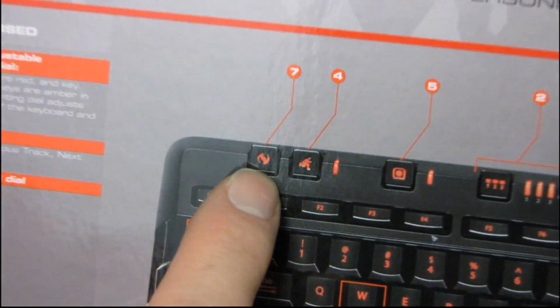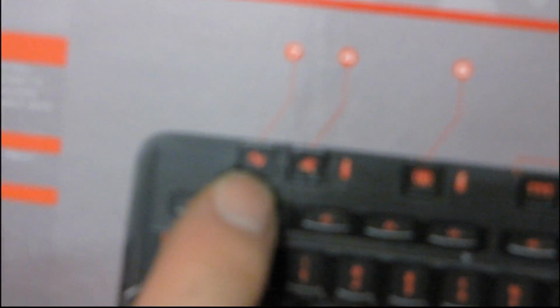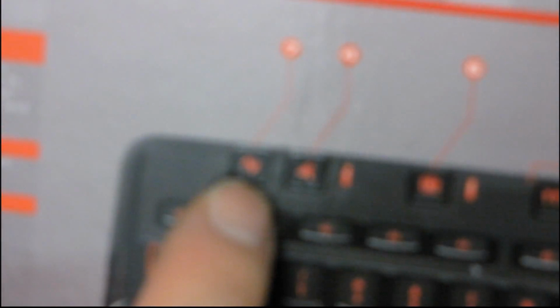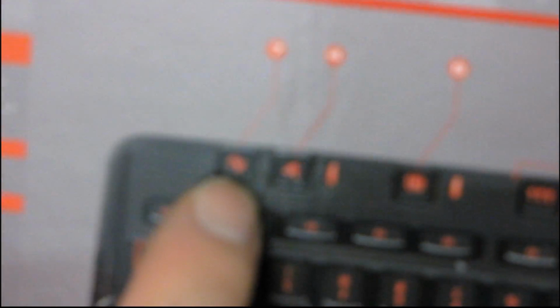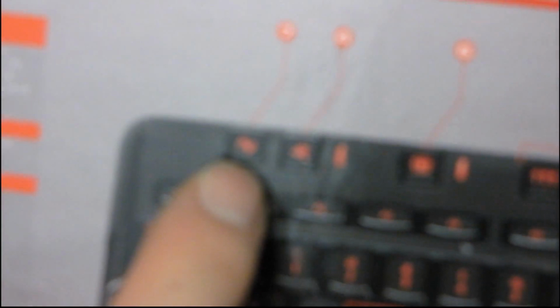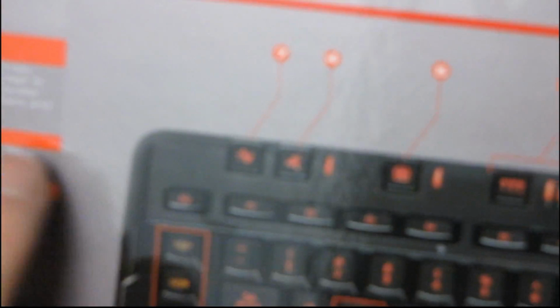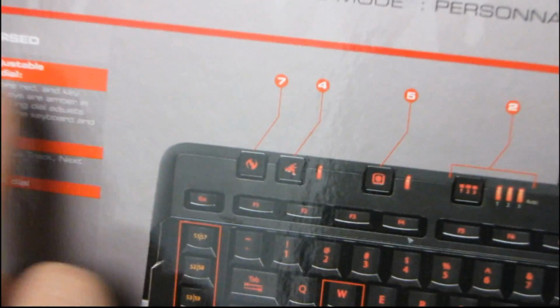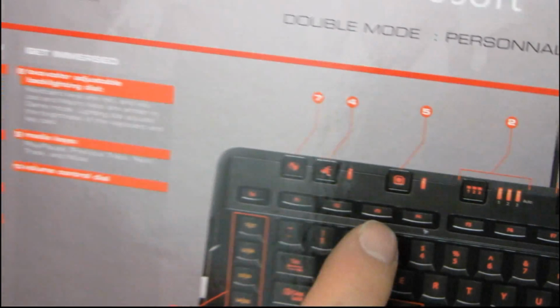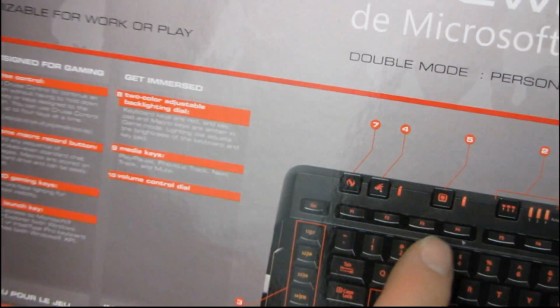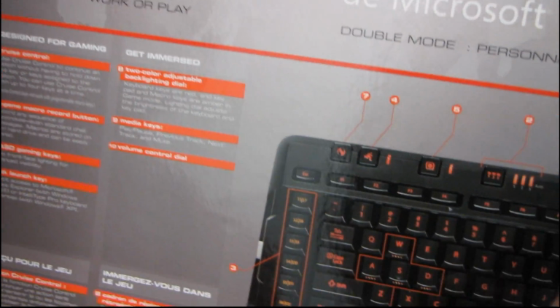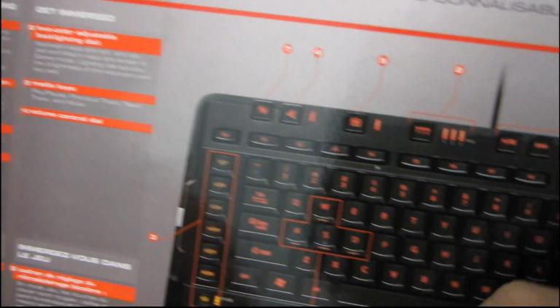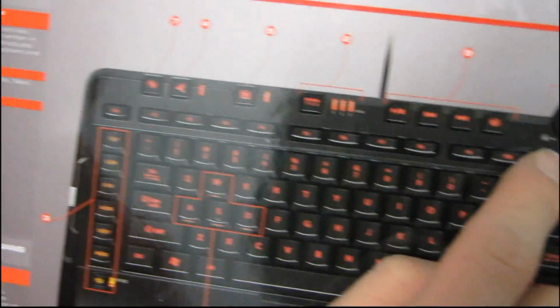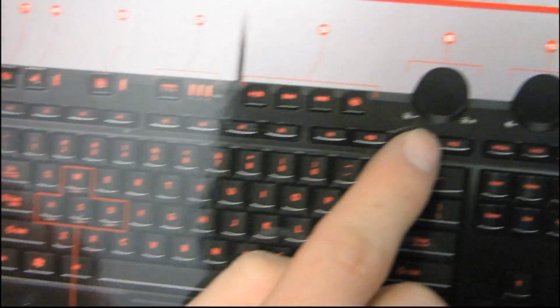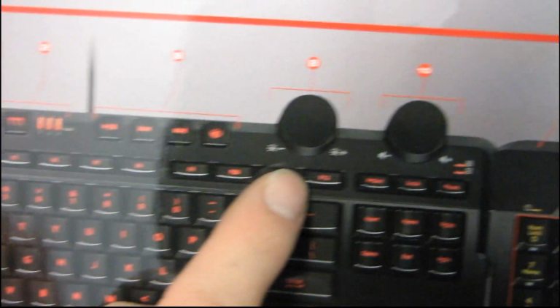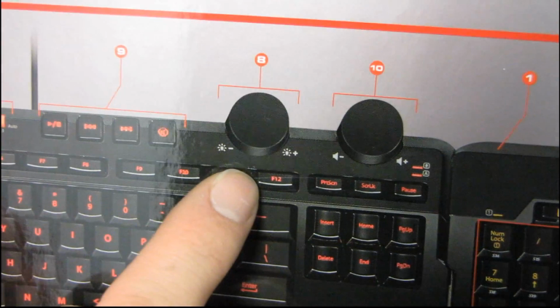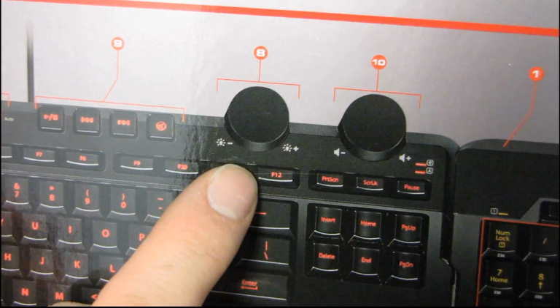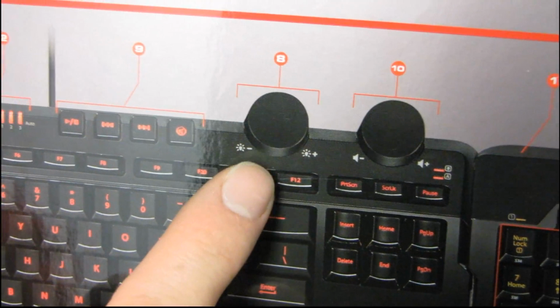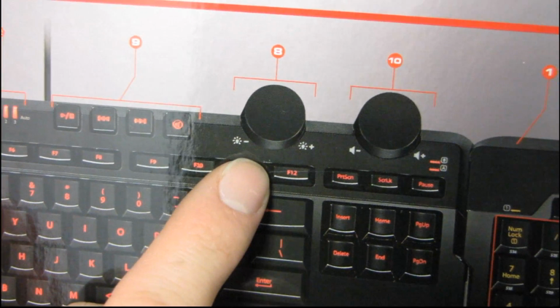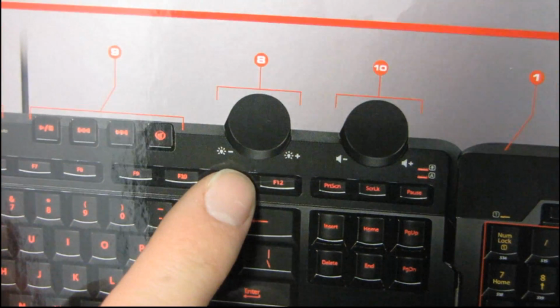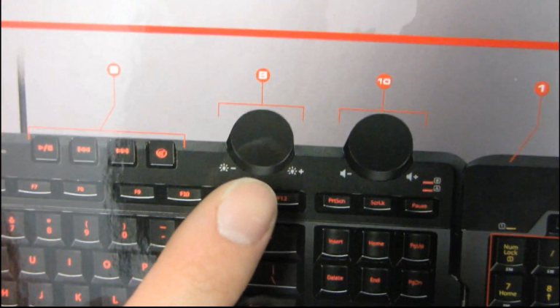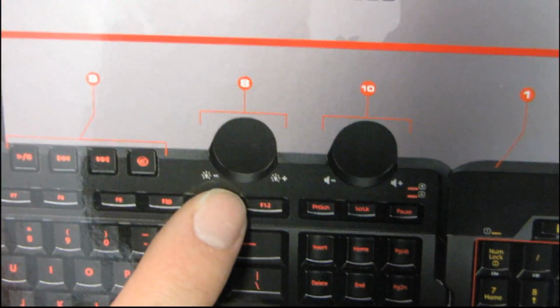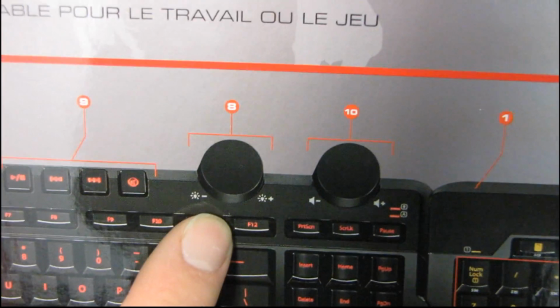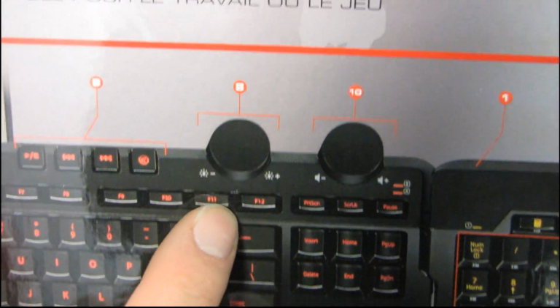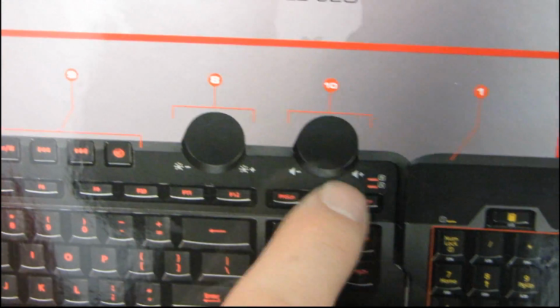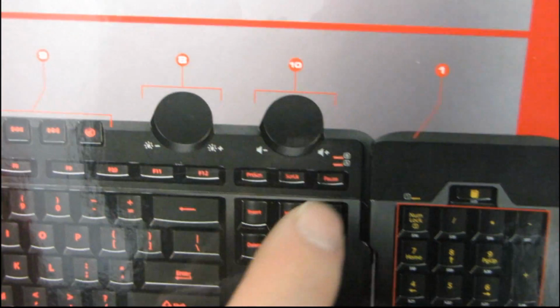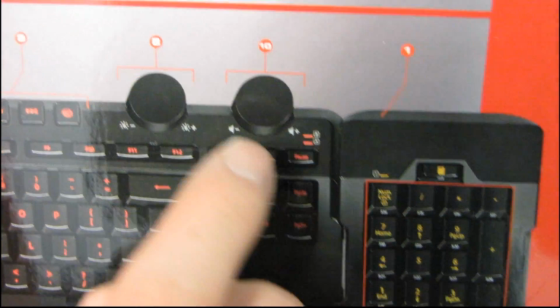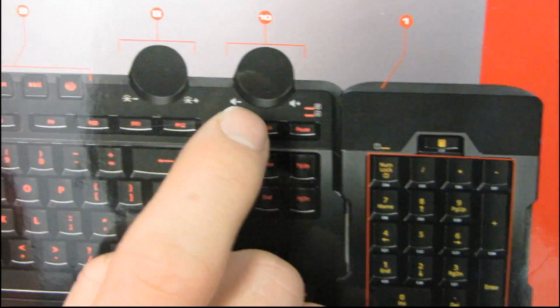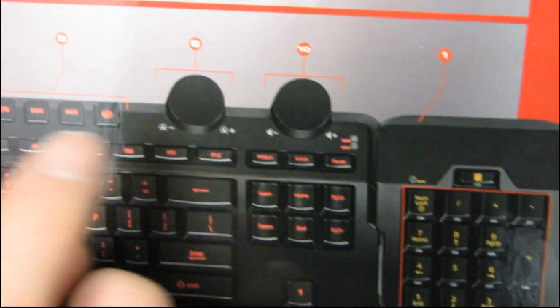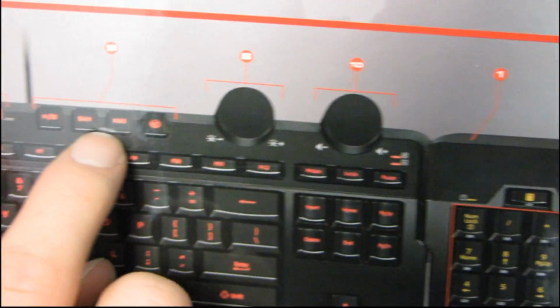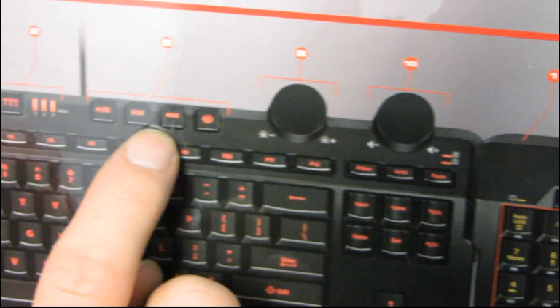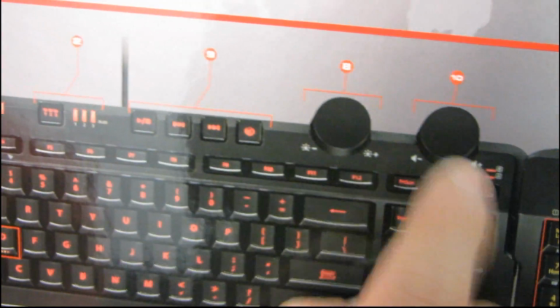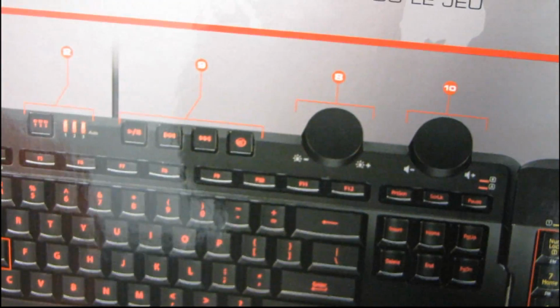Yeah, because everyone uses that. And then you have a two-color adjustable backlight dial, which is here, so you can change the dial to more brightness or less brightness. And then you have media keys here, and then you have a volume control dial.